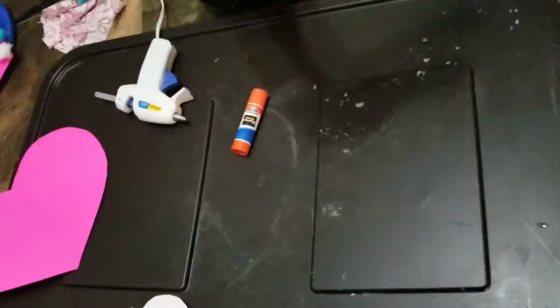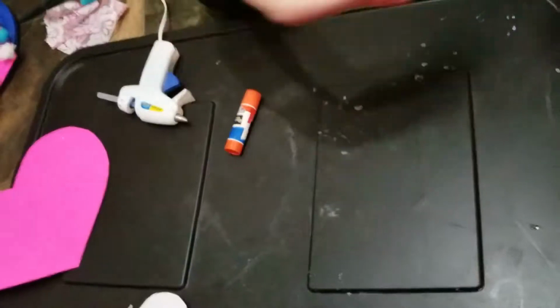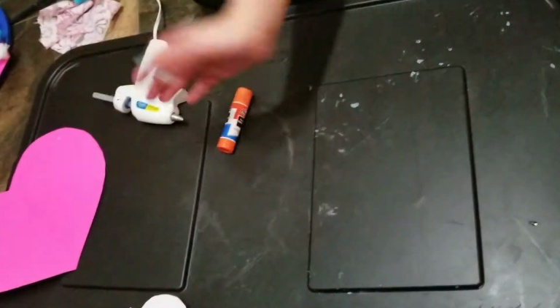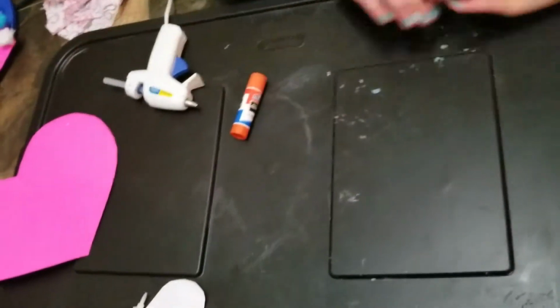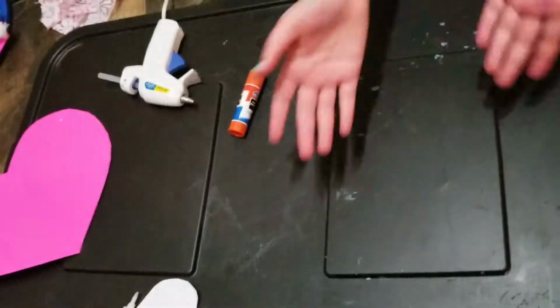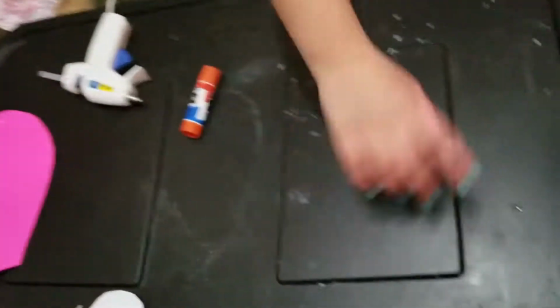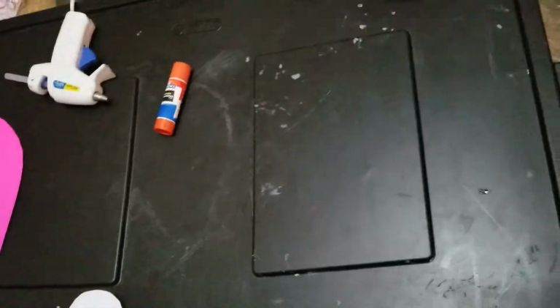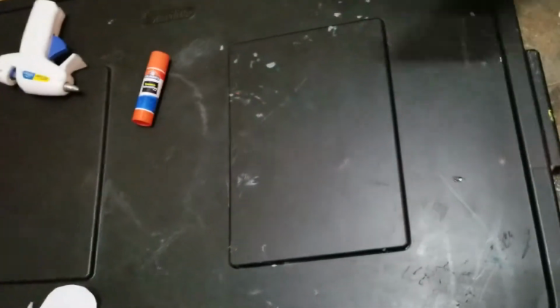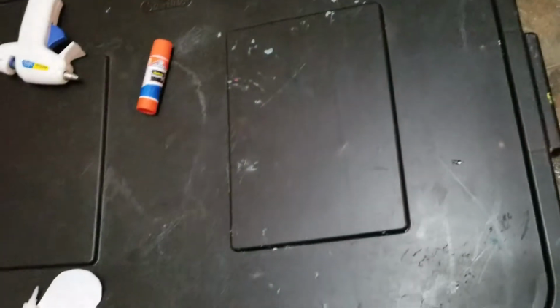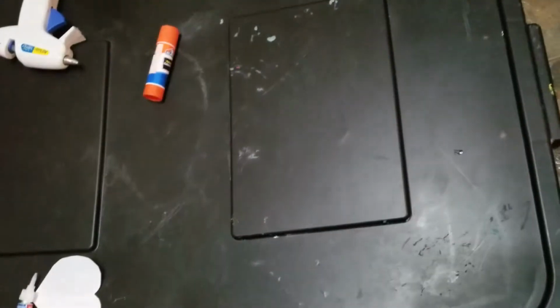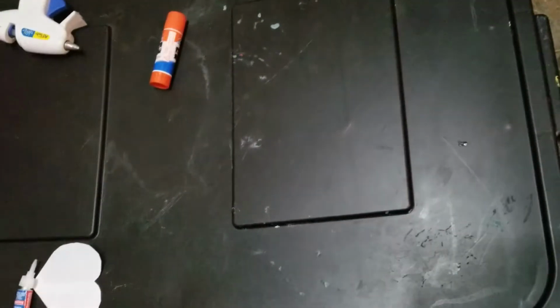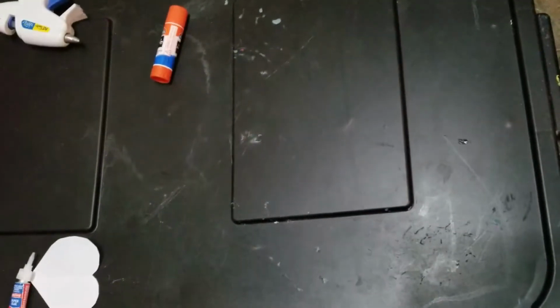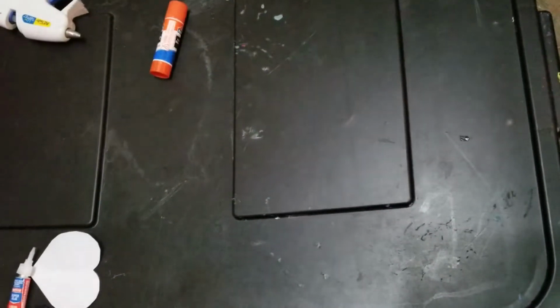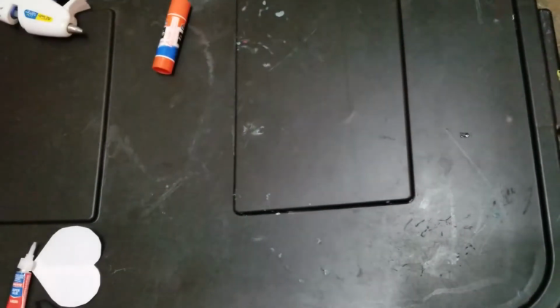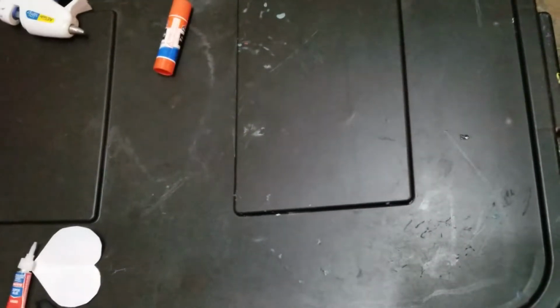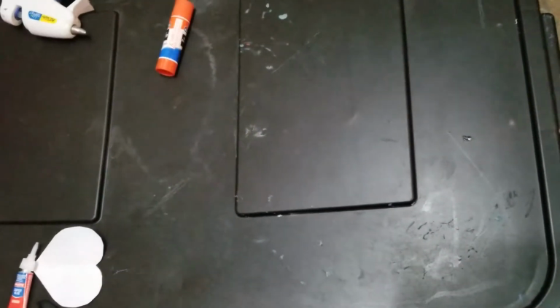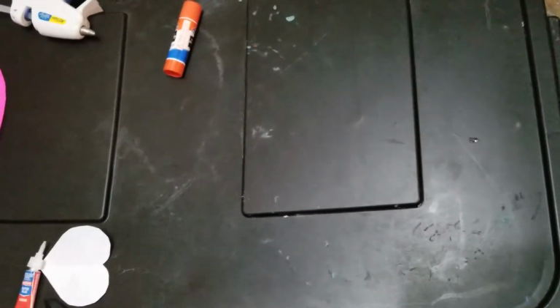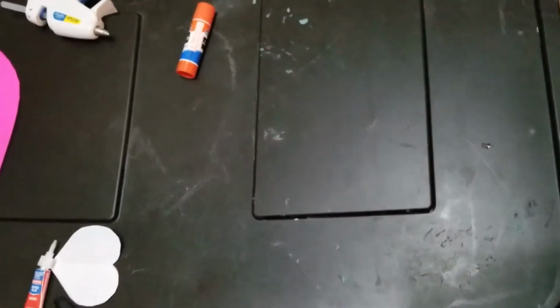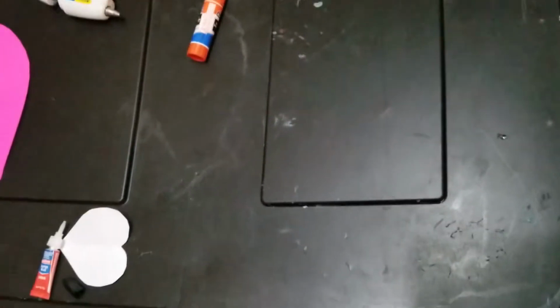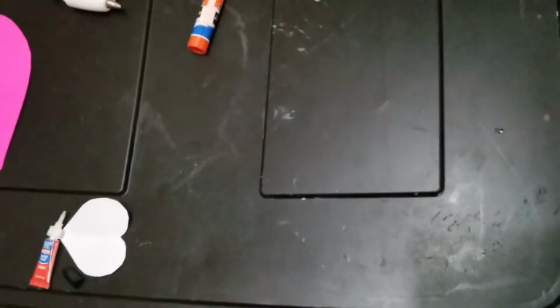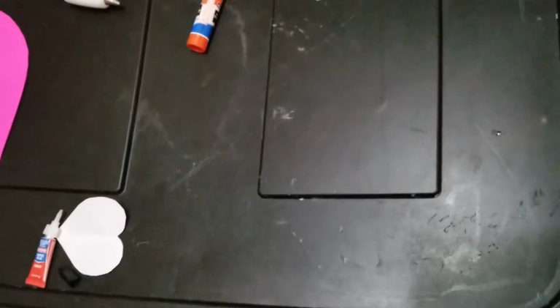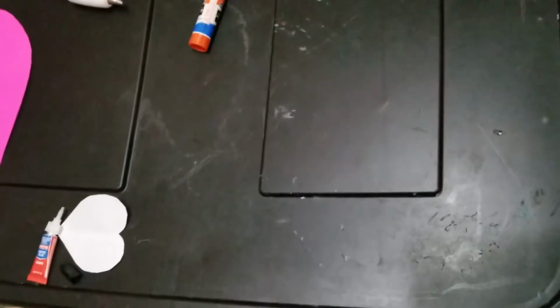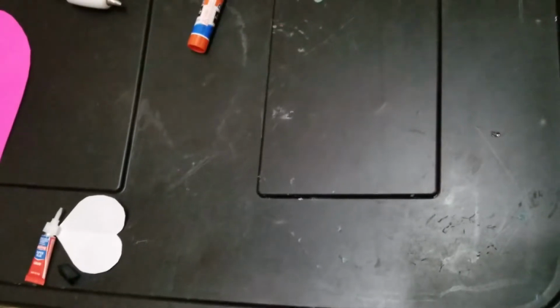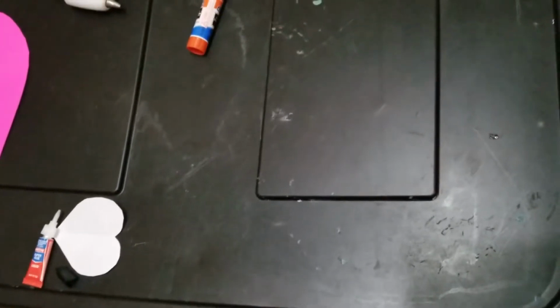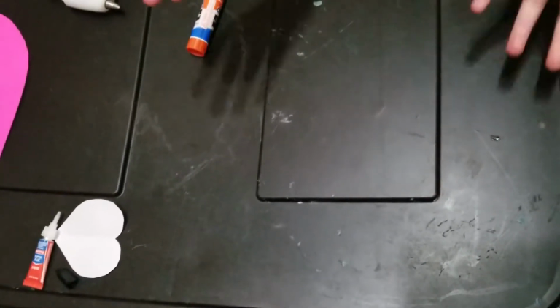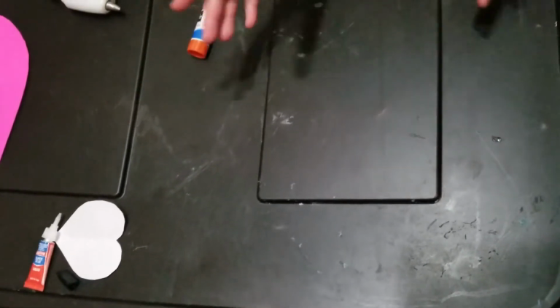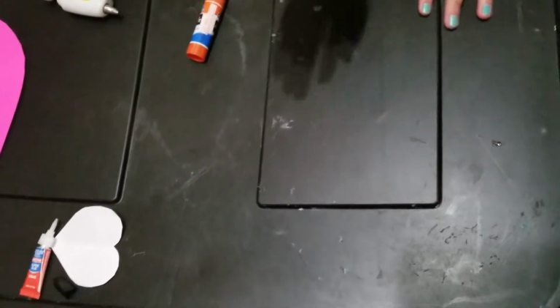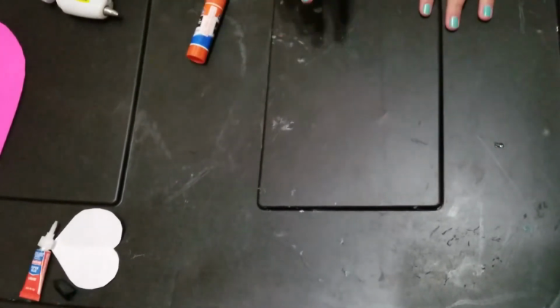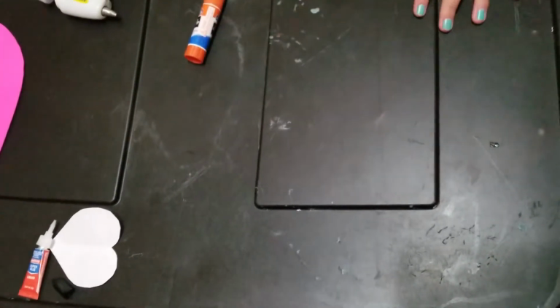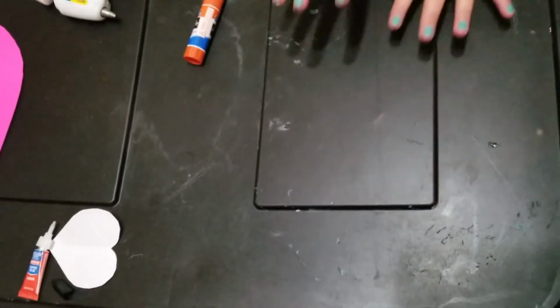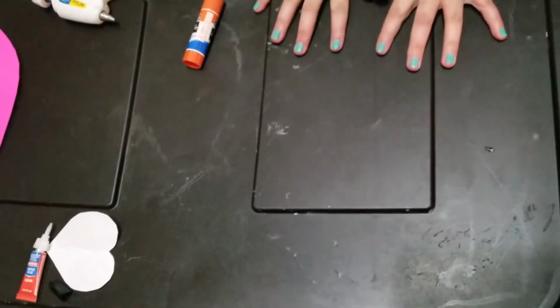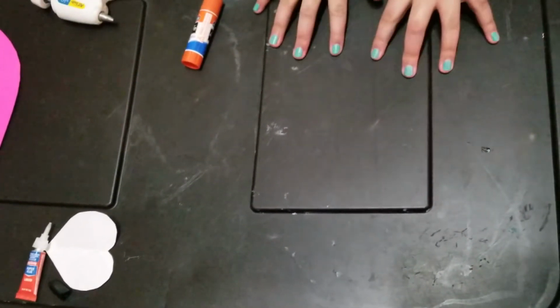Hi guys! Welcome back to Crafty Day Everyday. Today we're going to be making a Valentine's Day box — a hot air balloon Valentine's Day box. So let's get started.